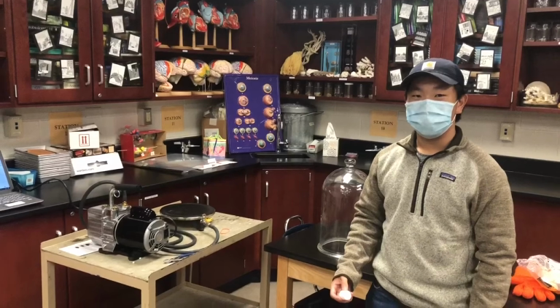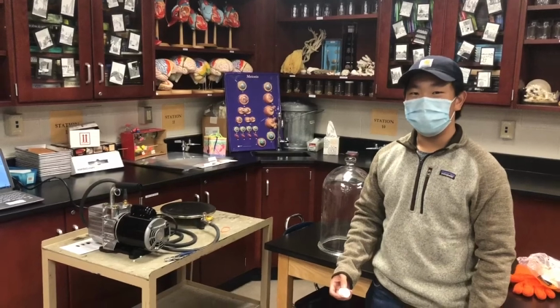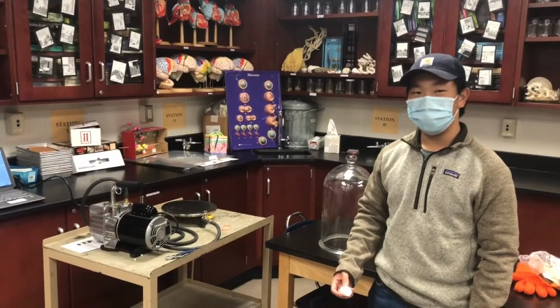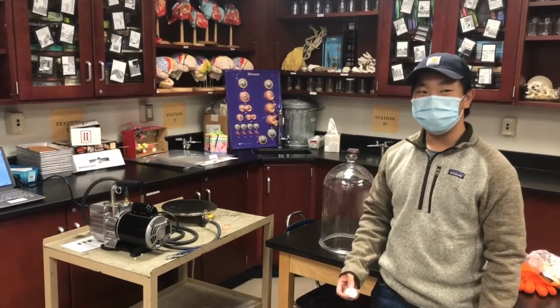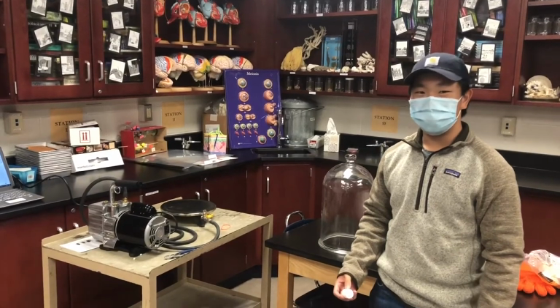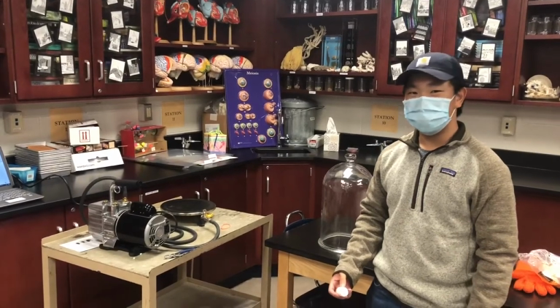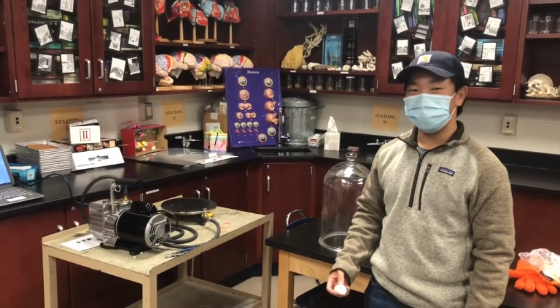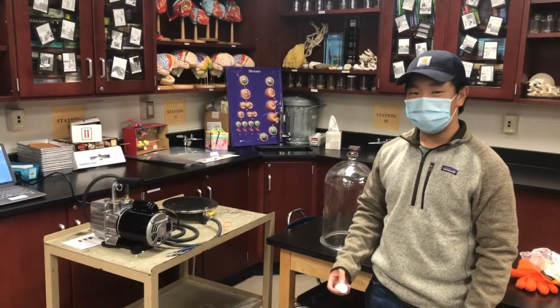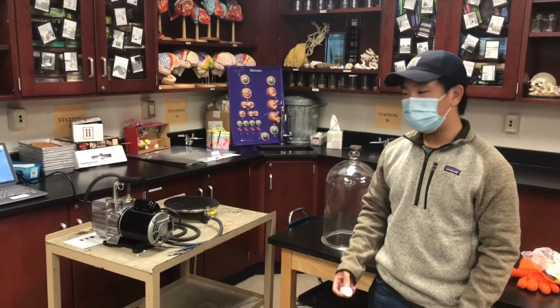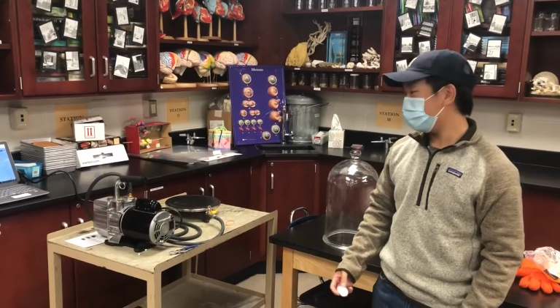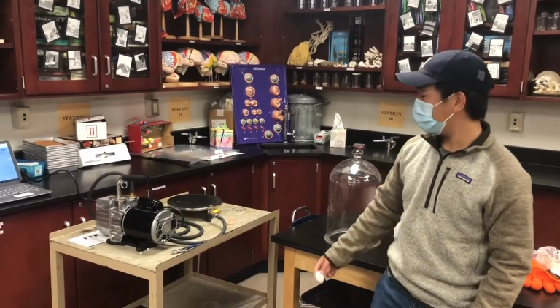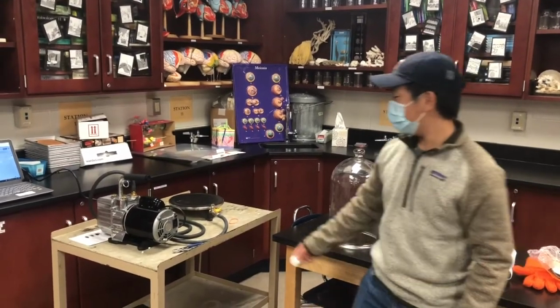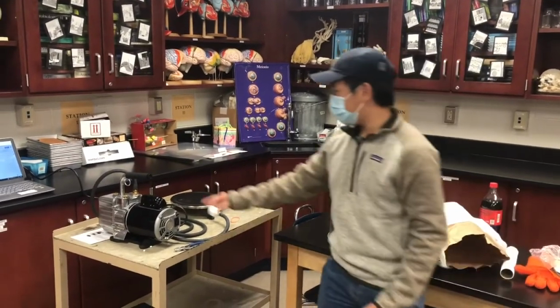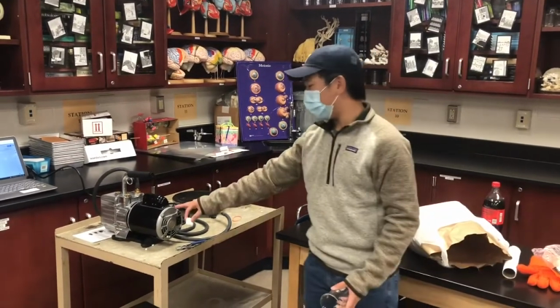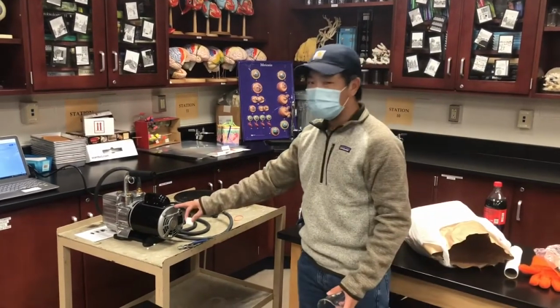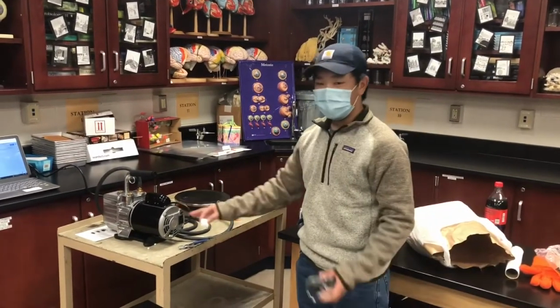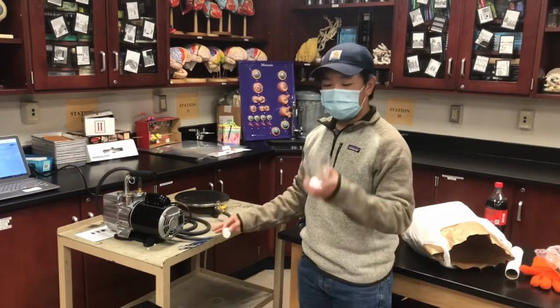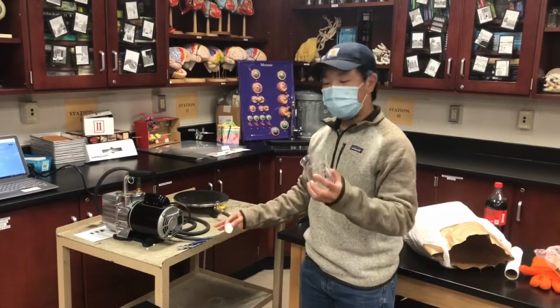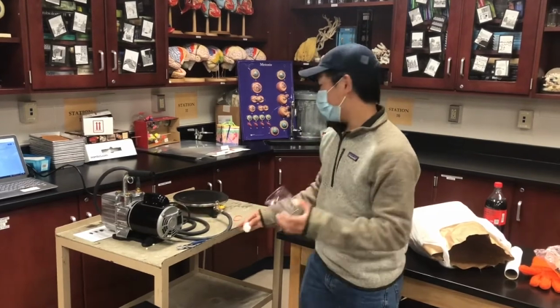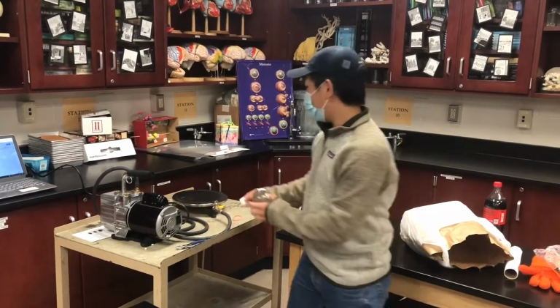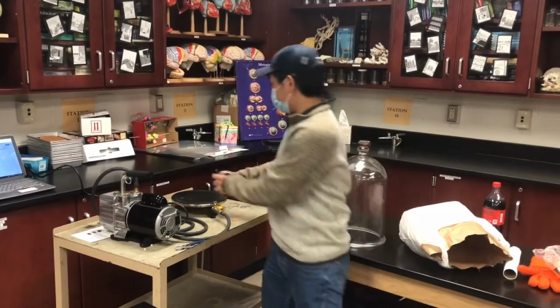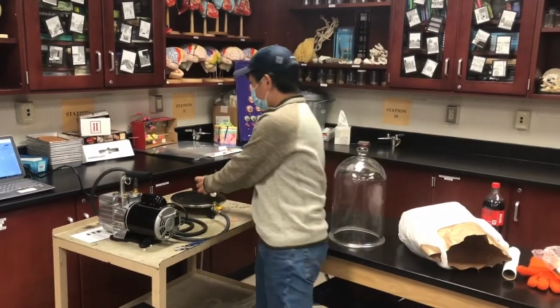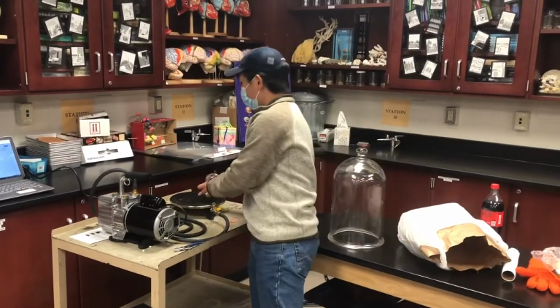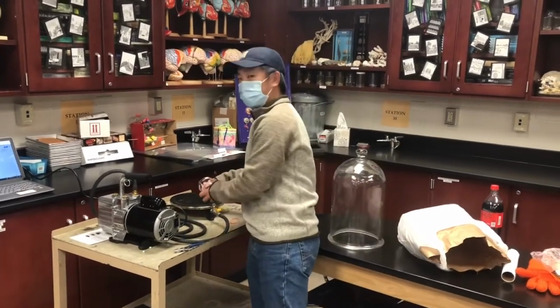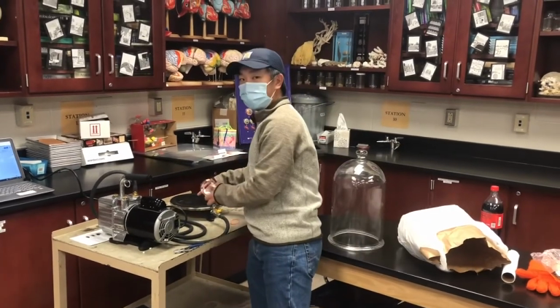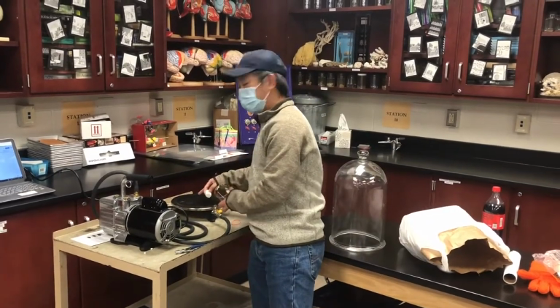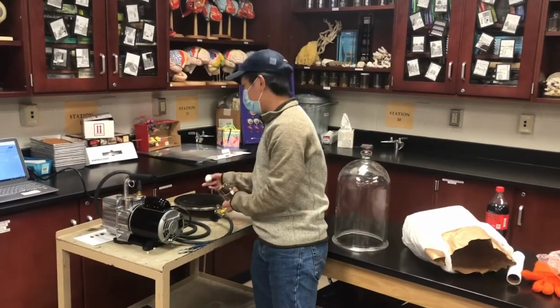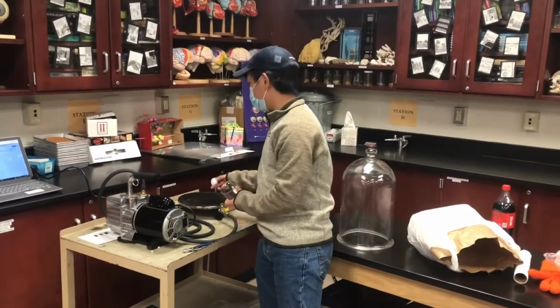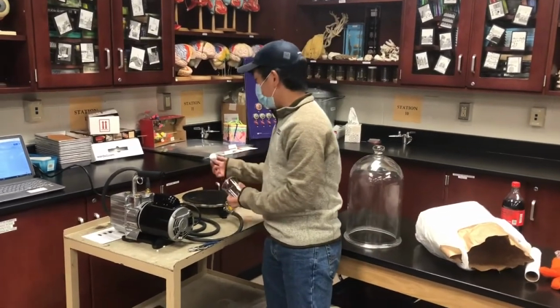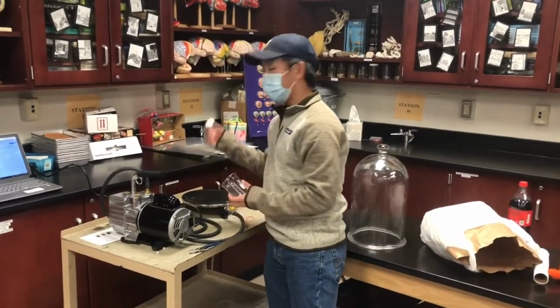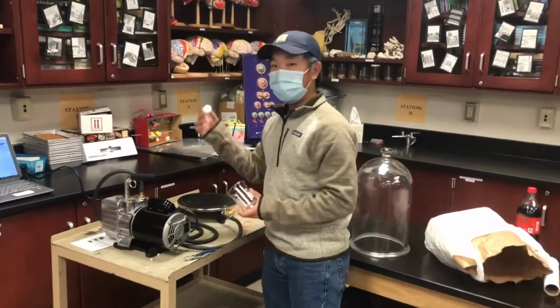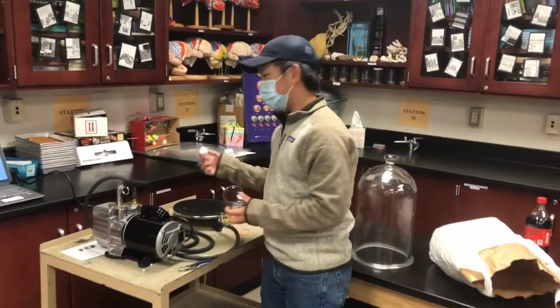Hi everyone. For this experiment, you're going to need a vacuum, a beaker to cover the hole on the top of the chamber part, and a marshmallow.